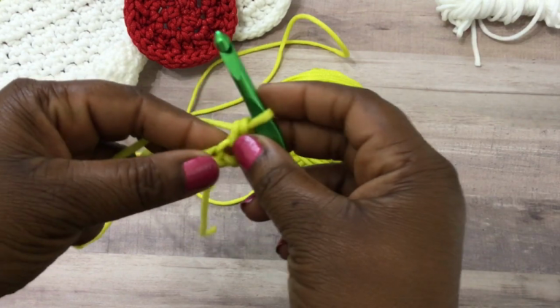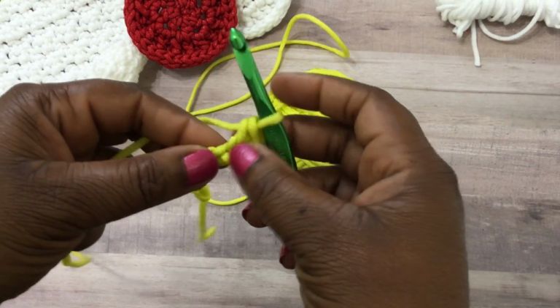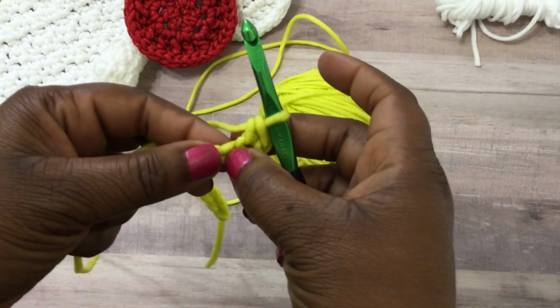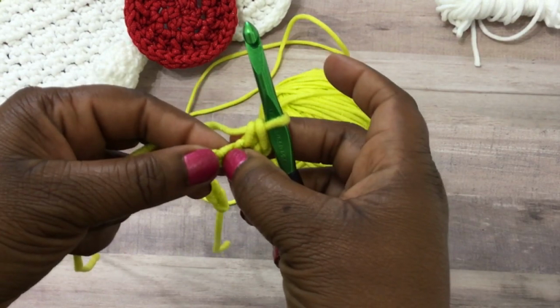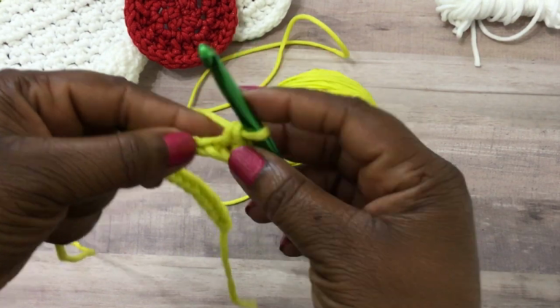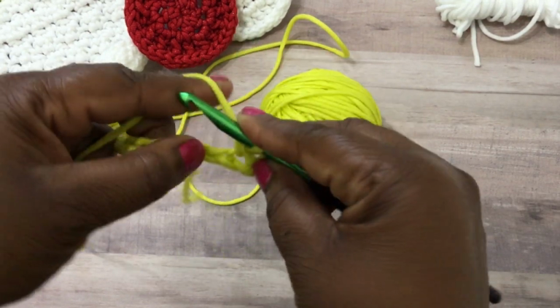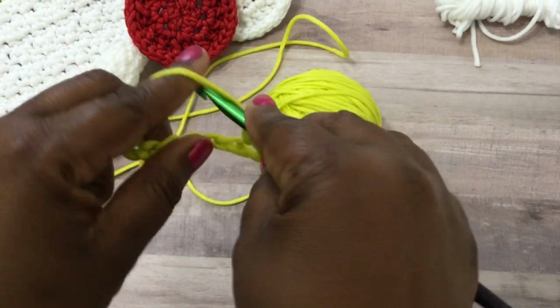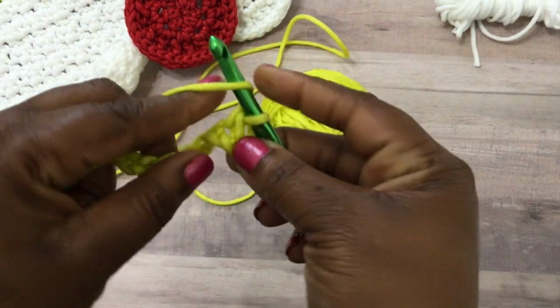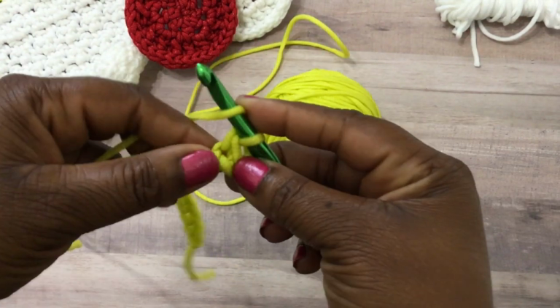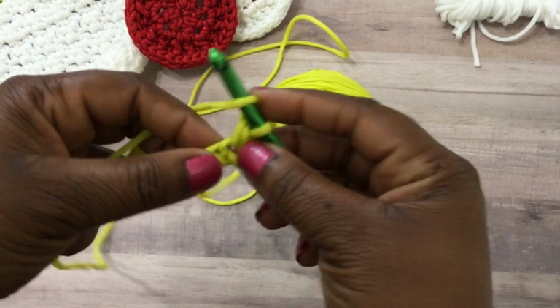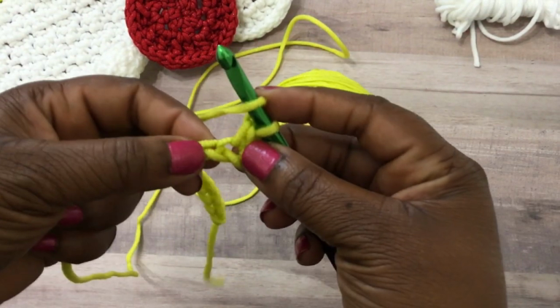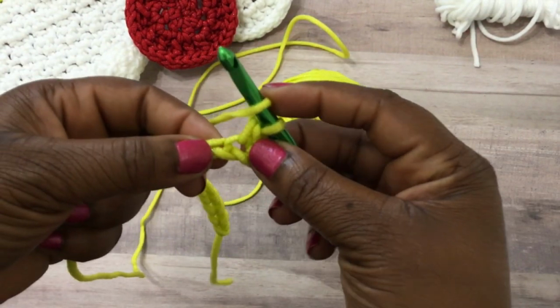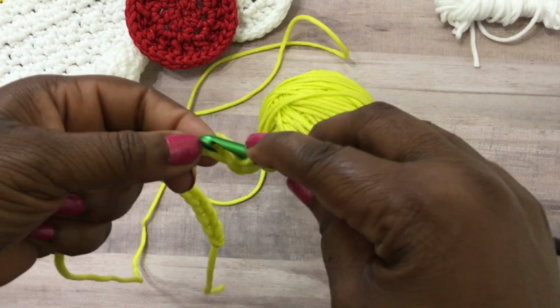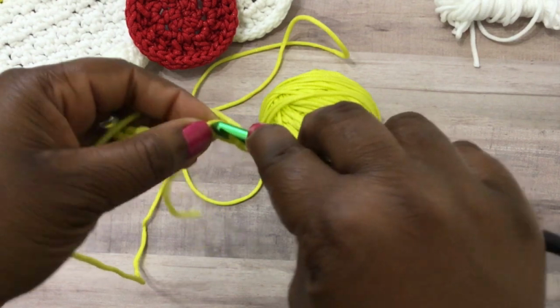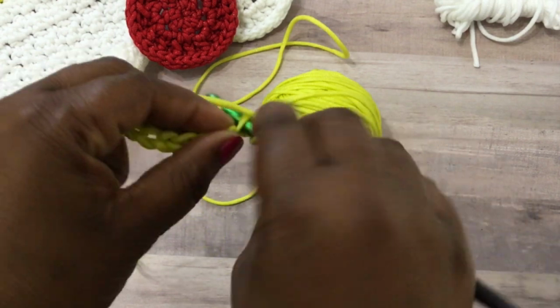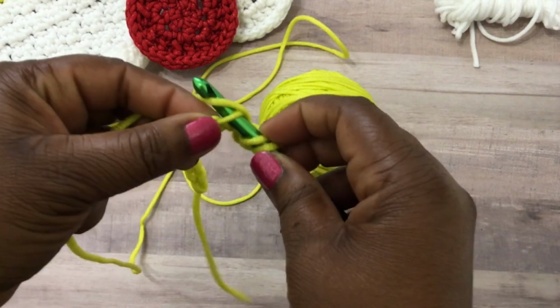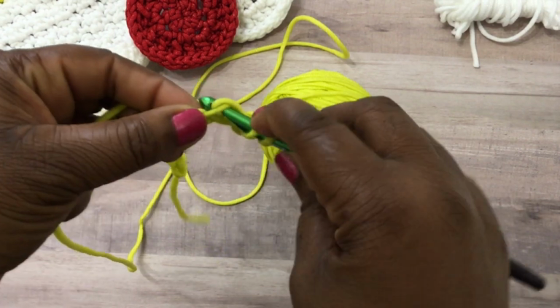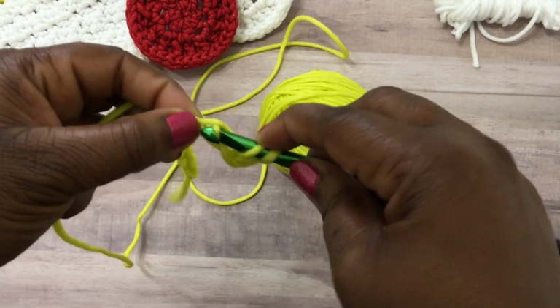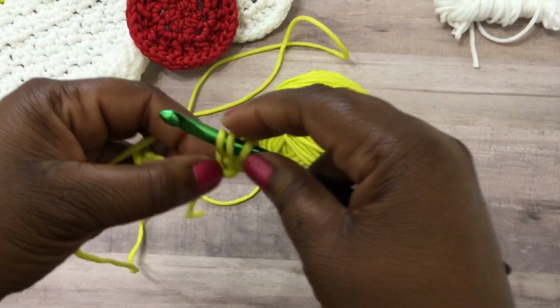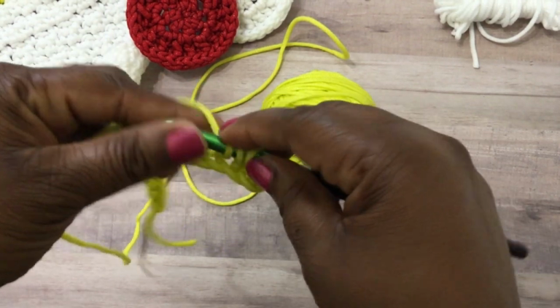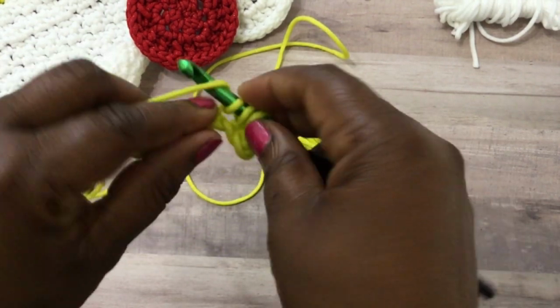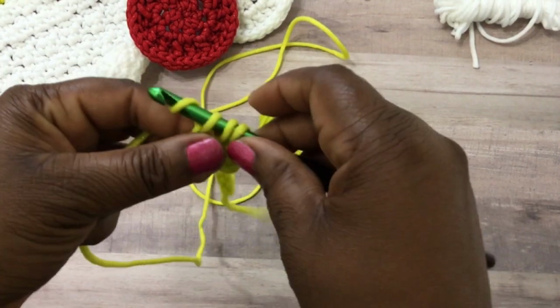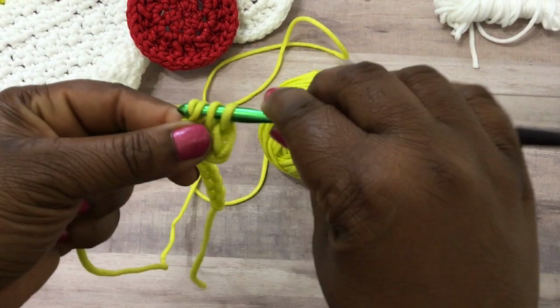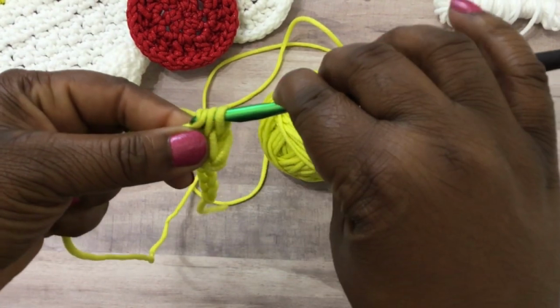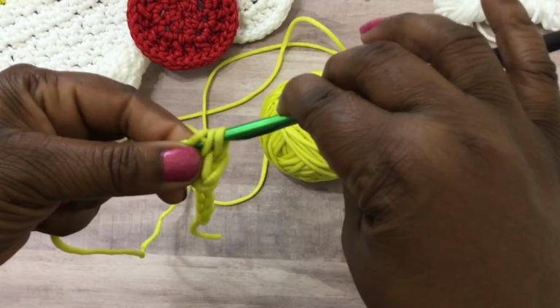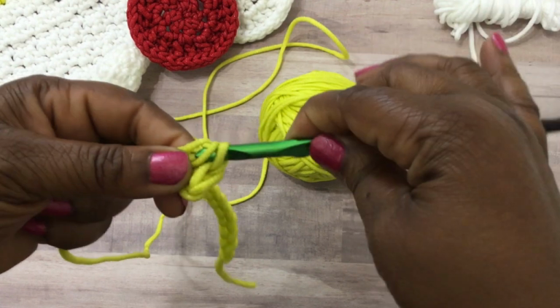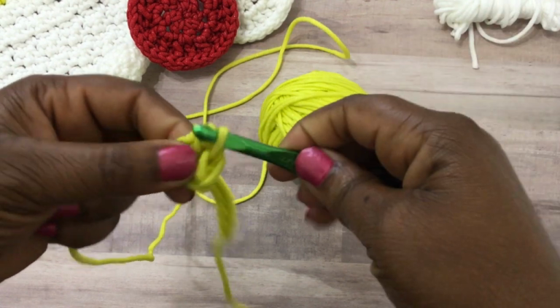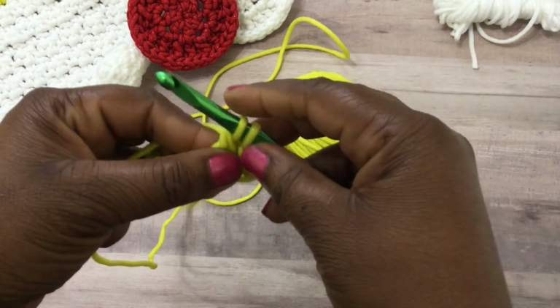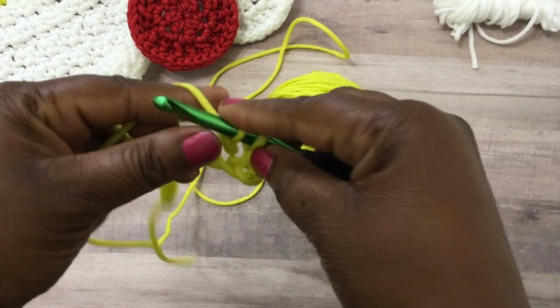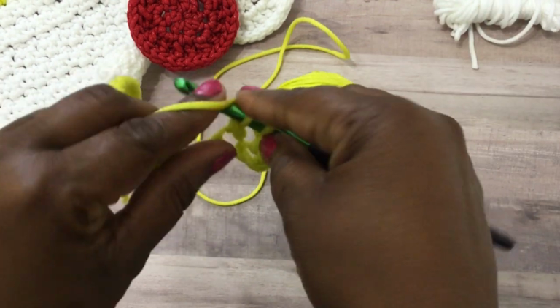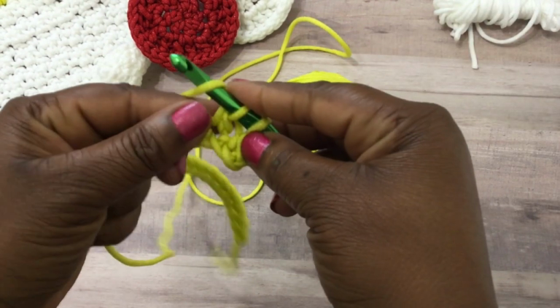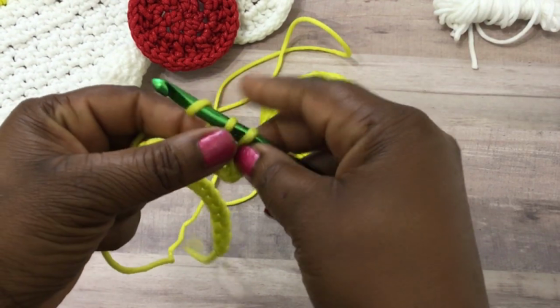Then you're going to do a double crochet stitch. Yarn over, insert the hook into the stitch, pull through a loop, yarn over, pull through two, and then yarn over and pull through two.